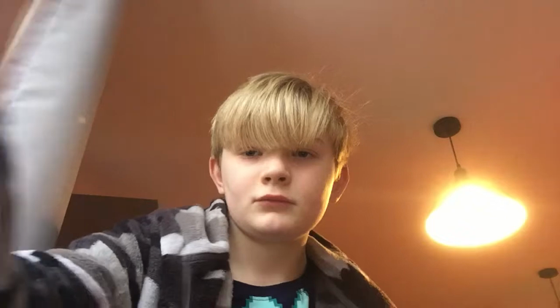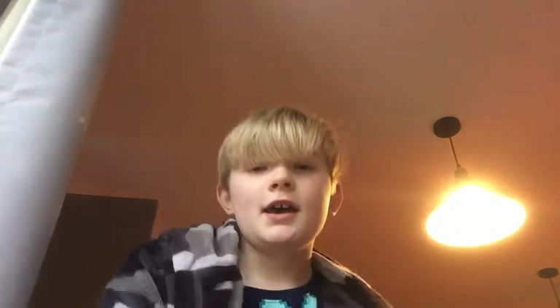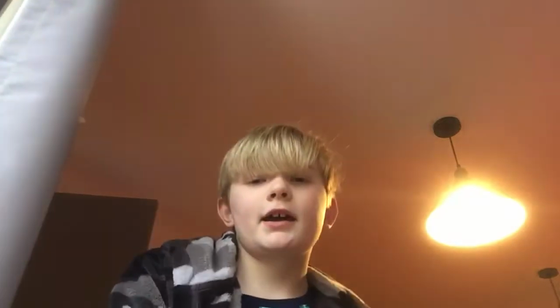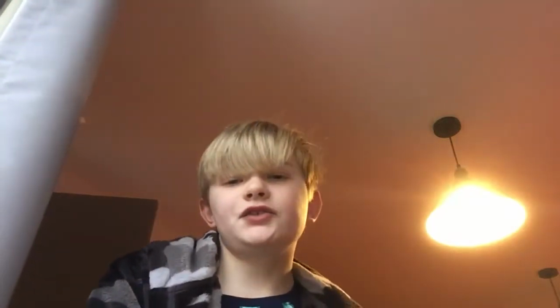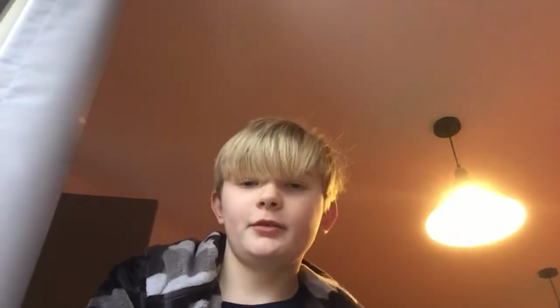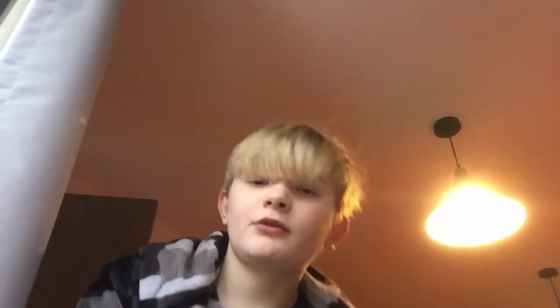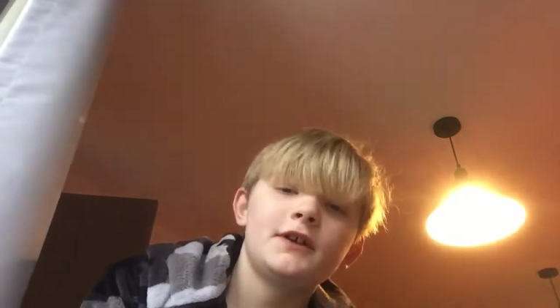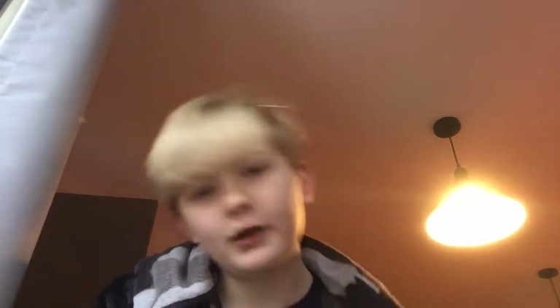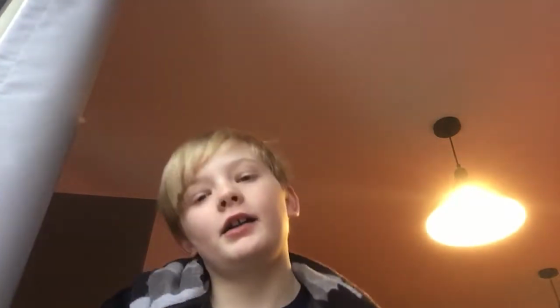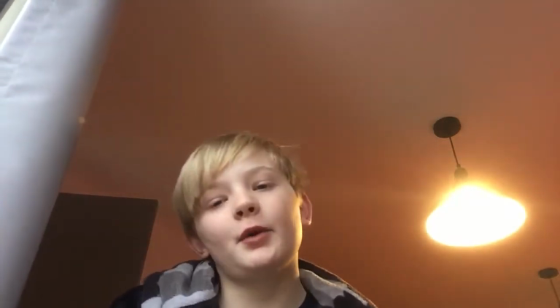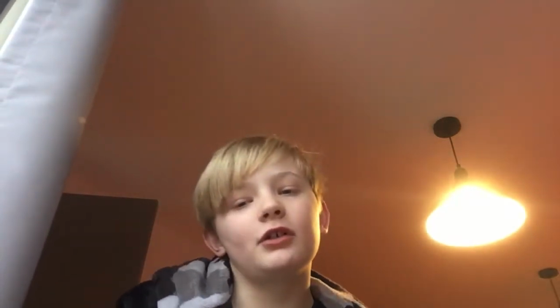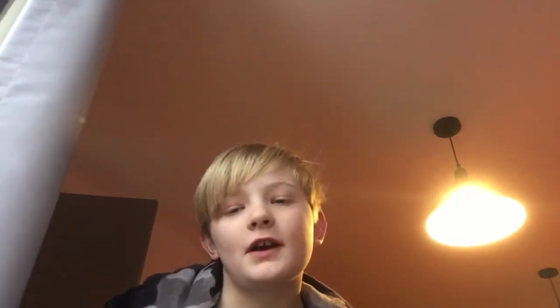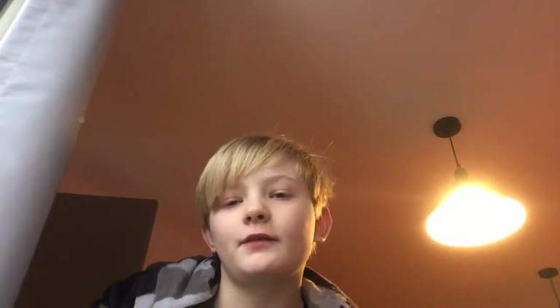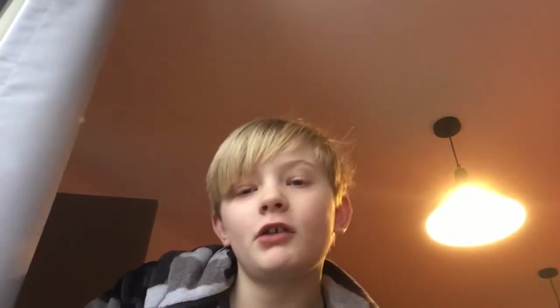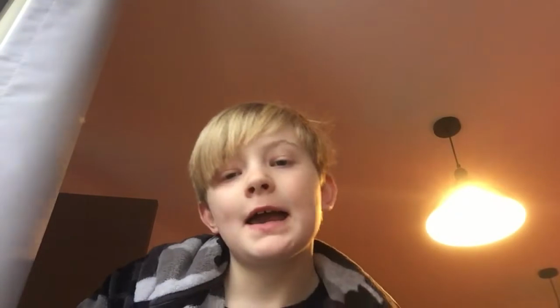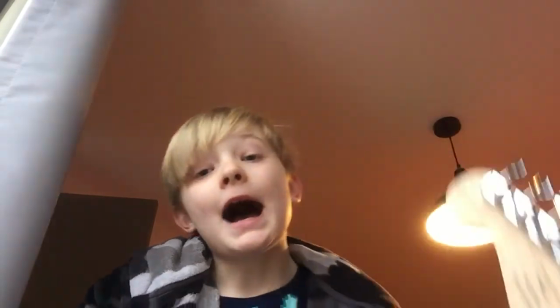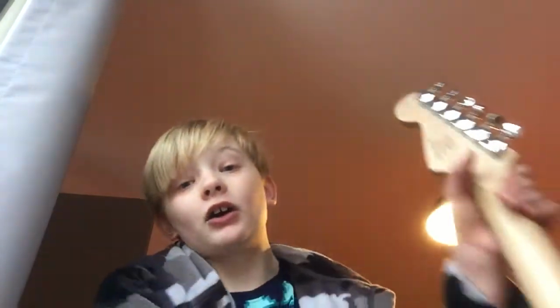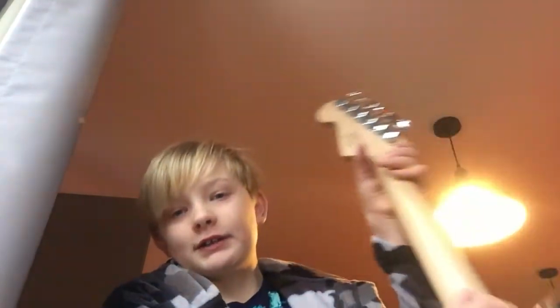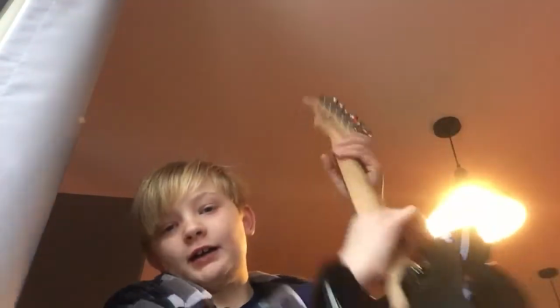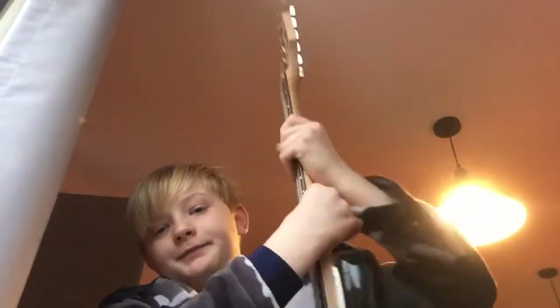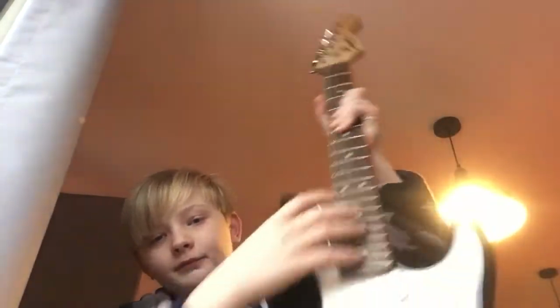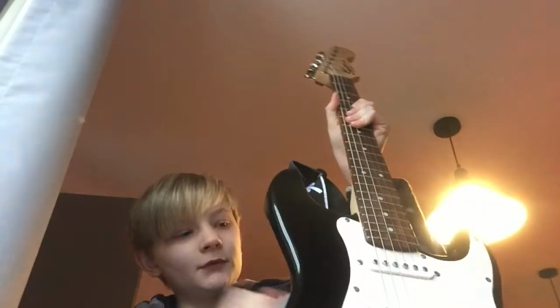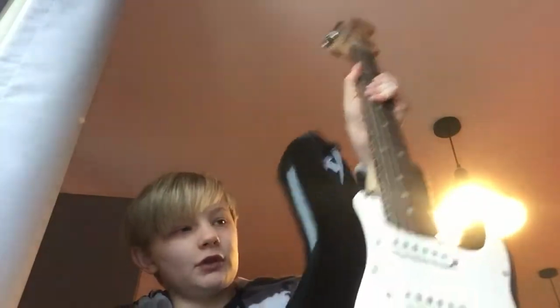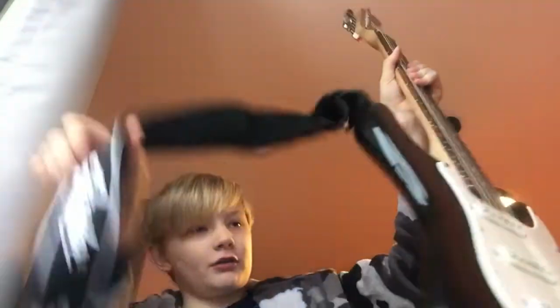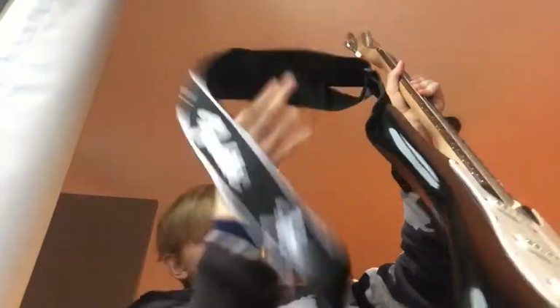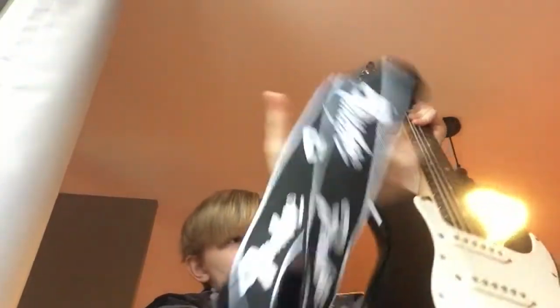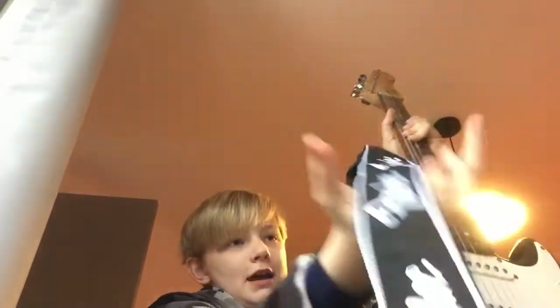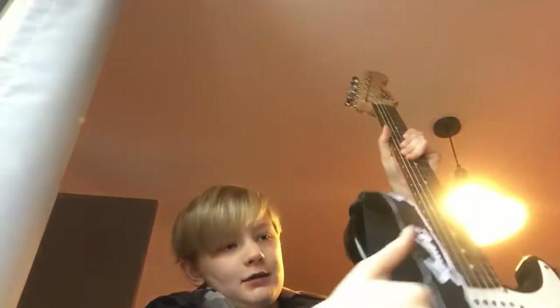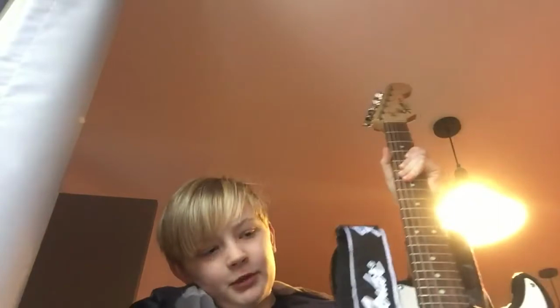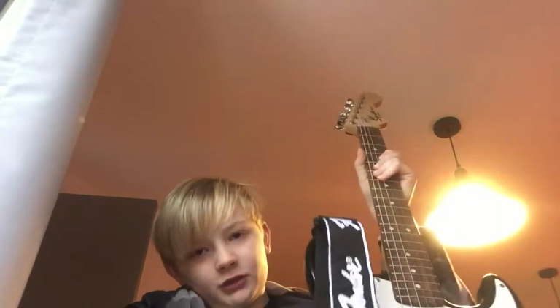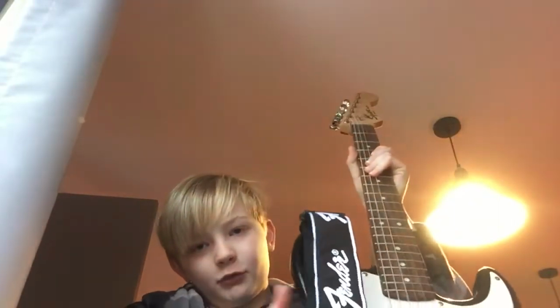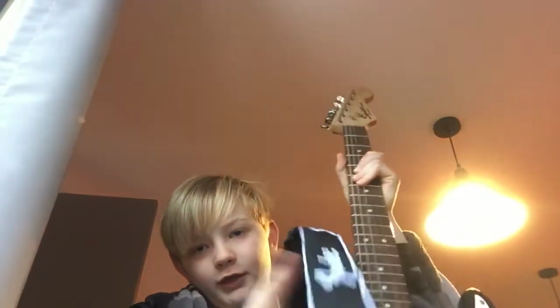Hey guys, it's Charlie back with another video. As you probably saw from the title of the video, I got a new guitar — an electric one. I'm gonna play a song on it real quick.